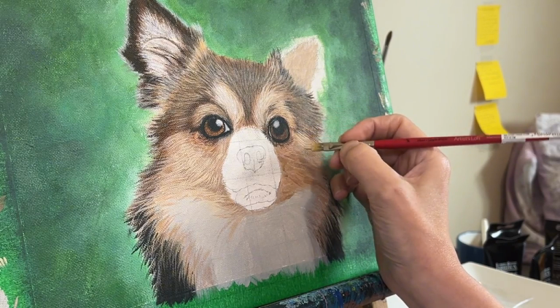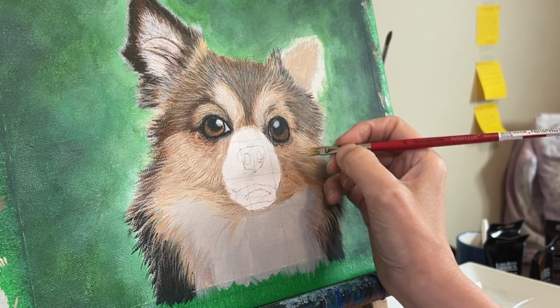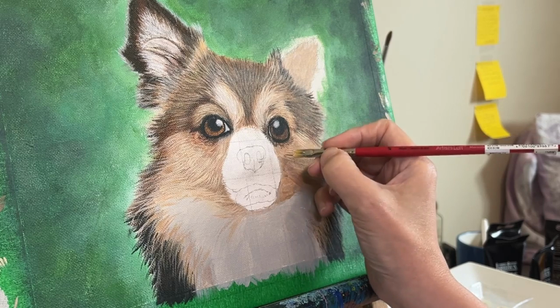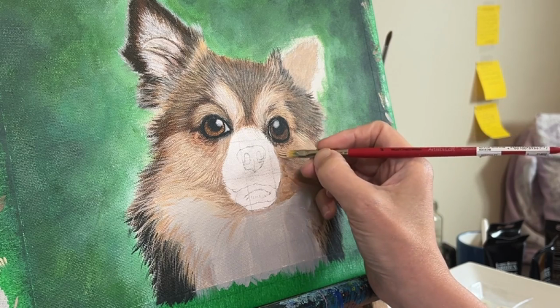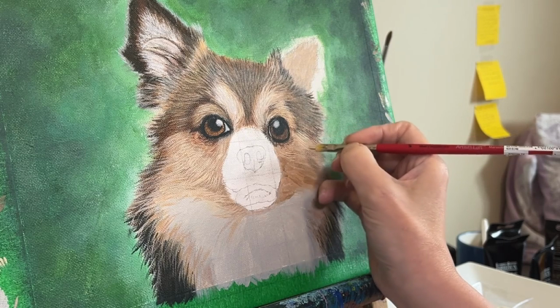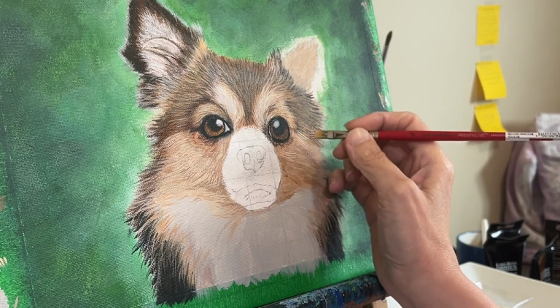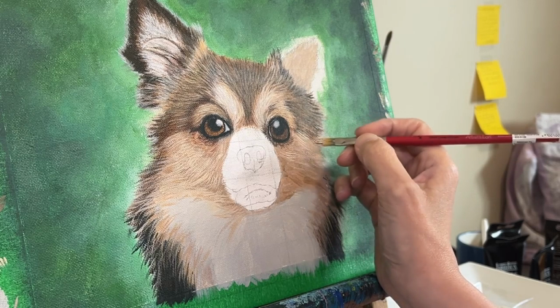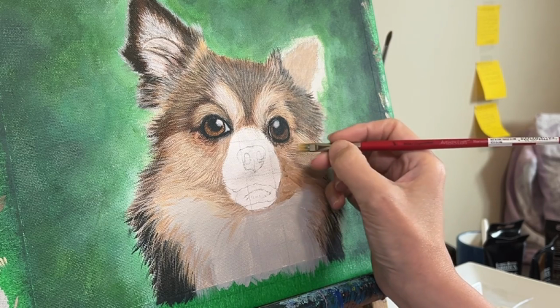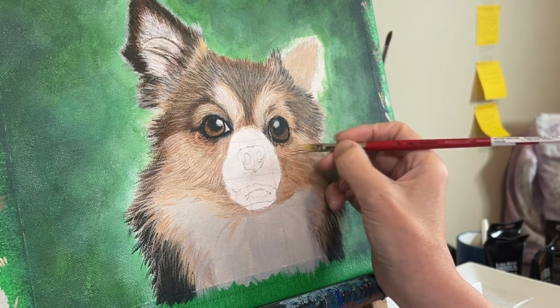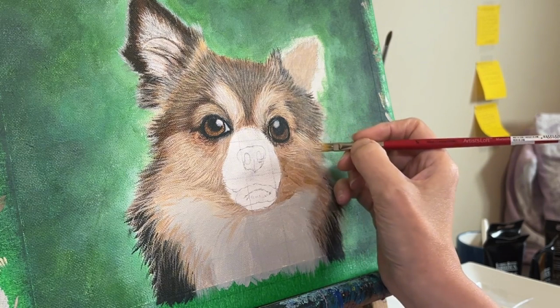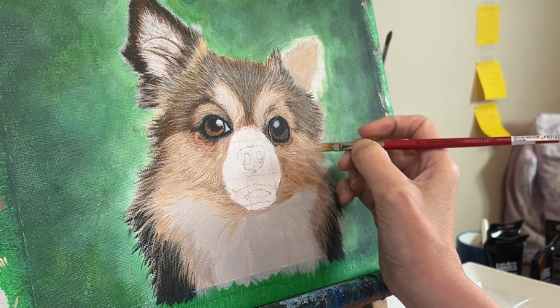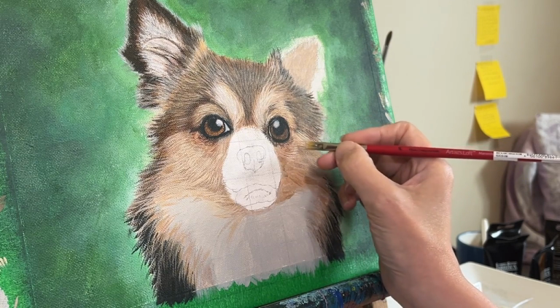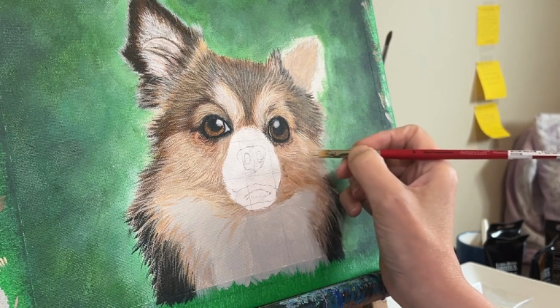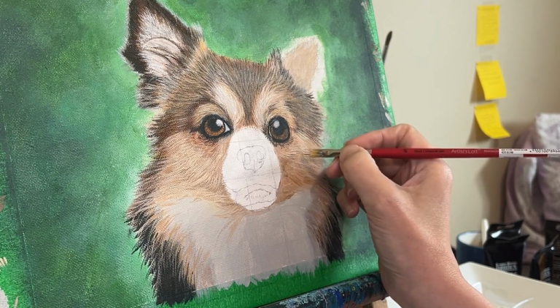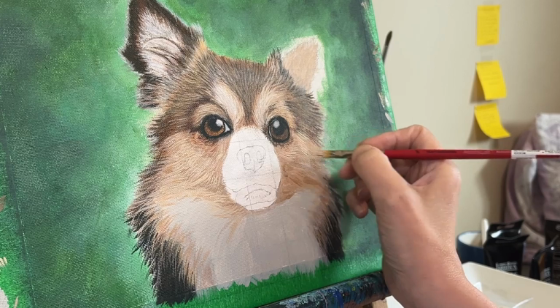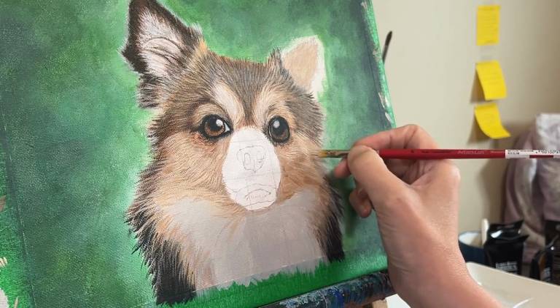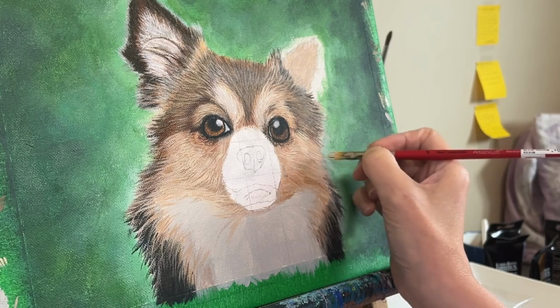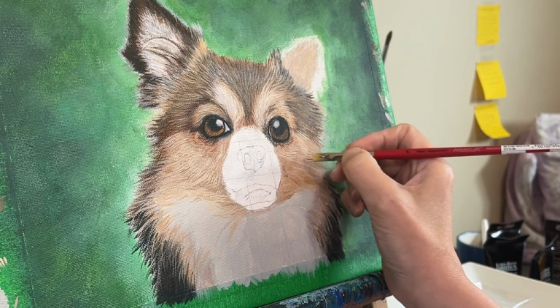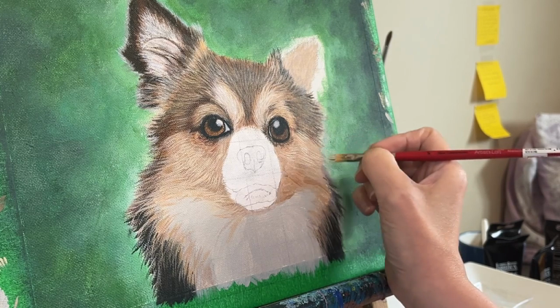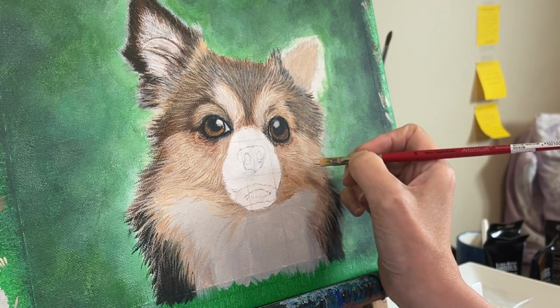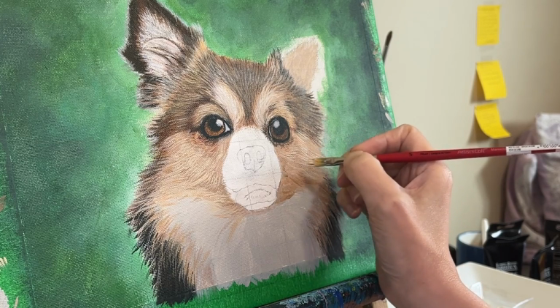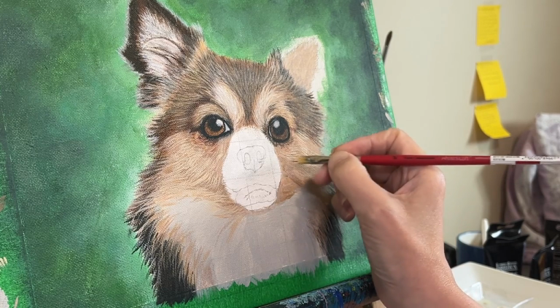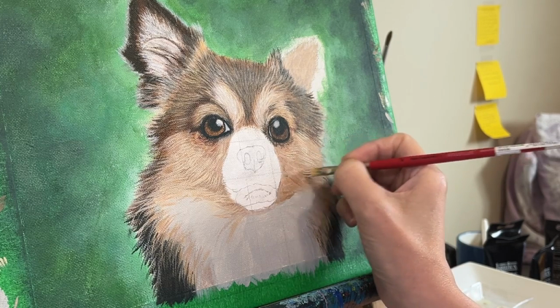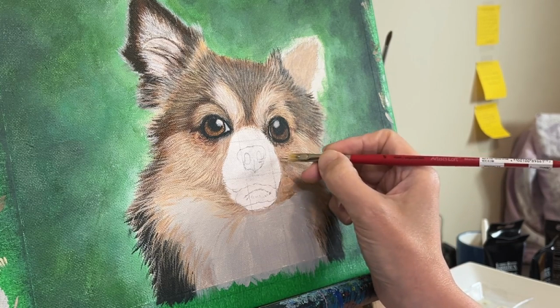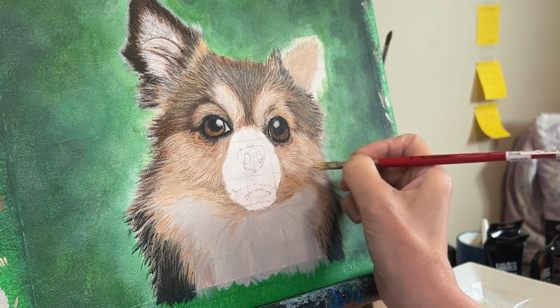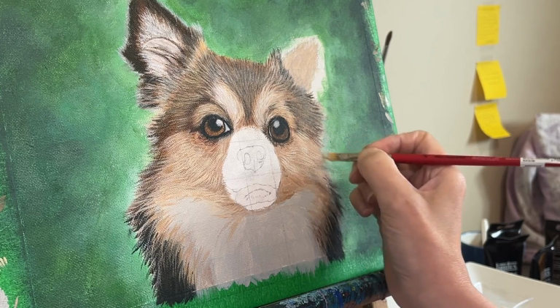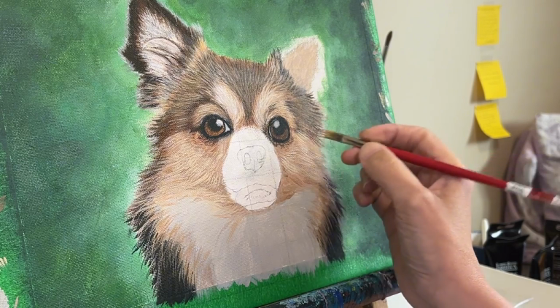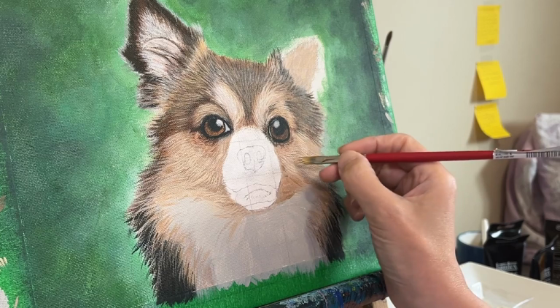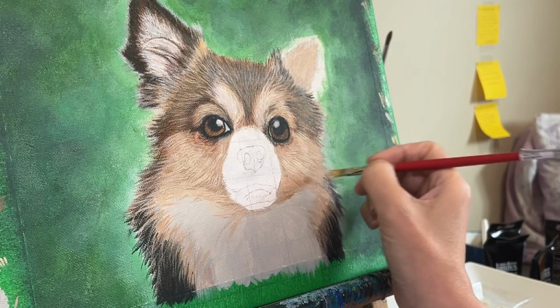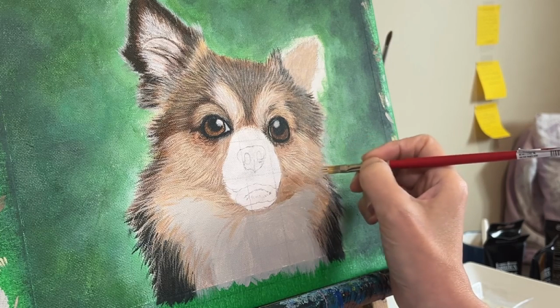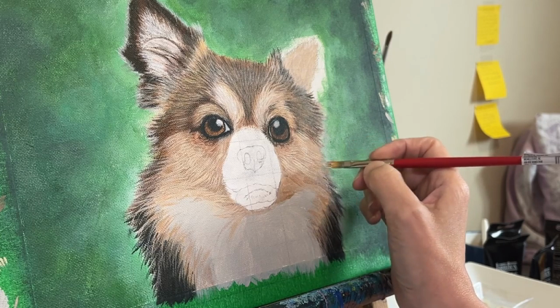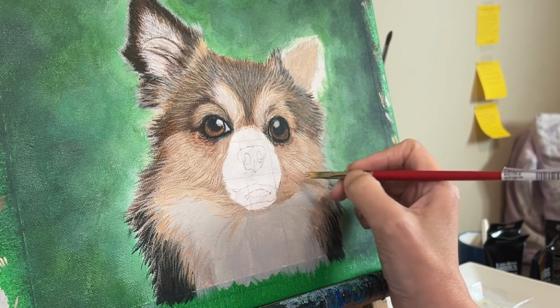Fun fact about this video: it has no fast forward parts in it at all, so you can watch me paint at the speed that I normally paint, with the exception of some cuts where I am mixing a new color, cleaning a brush, or taking a good hard look at my reference photo.